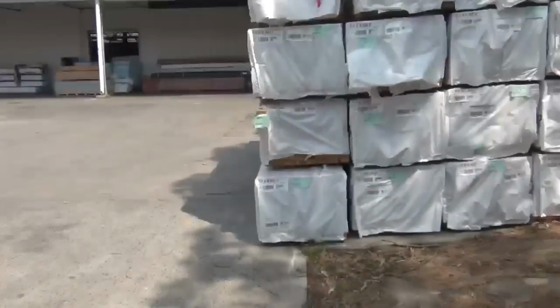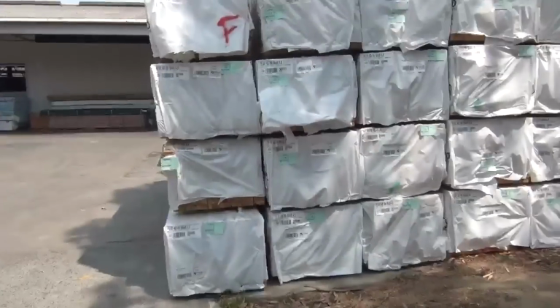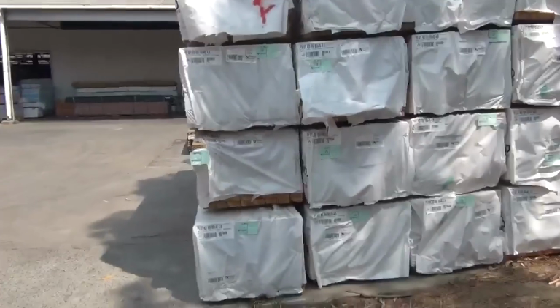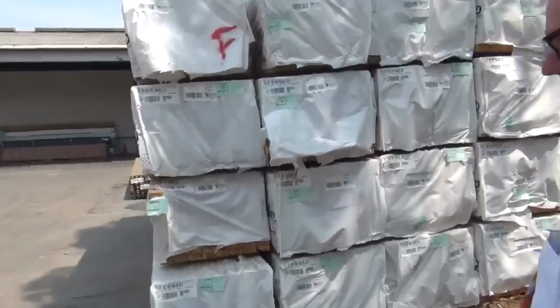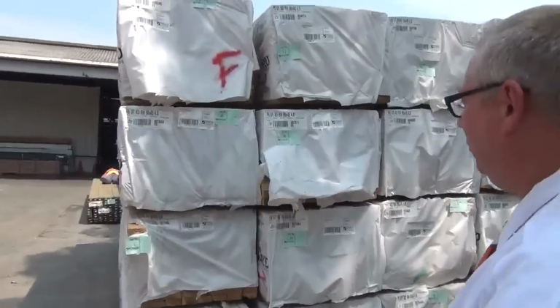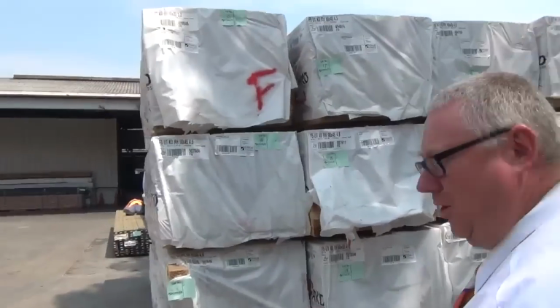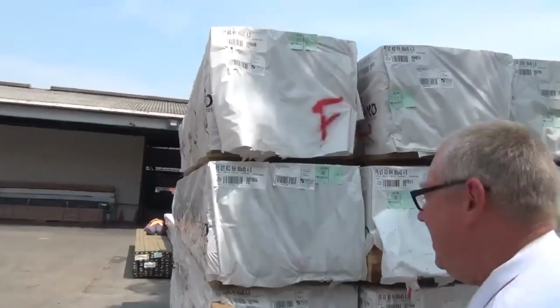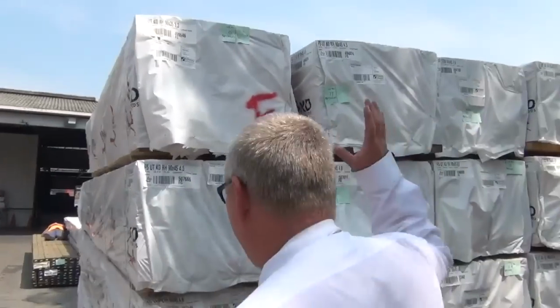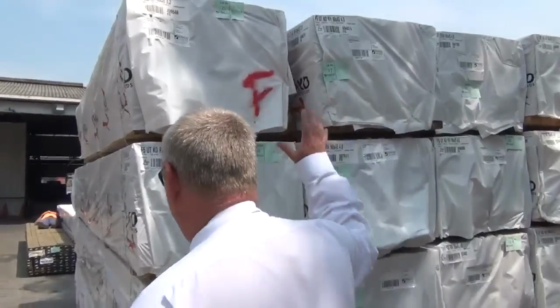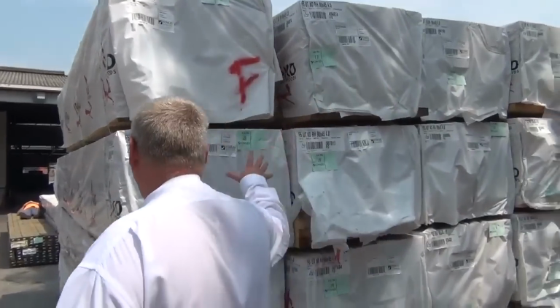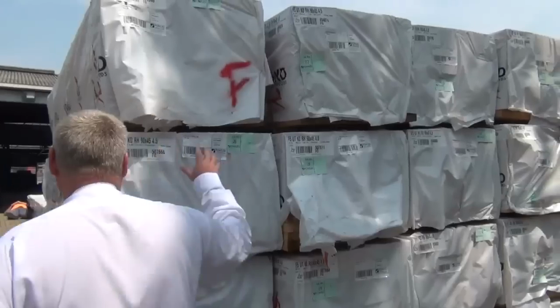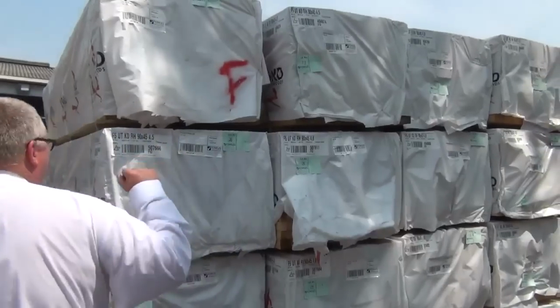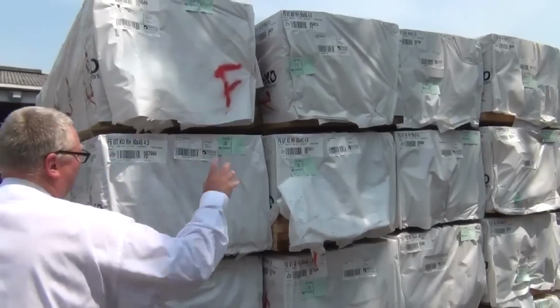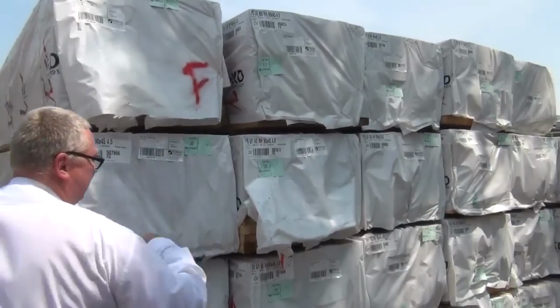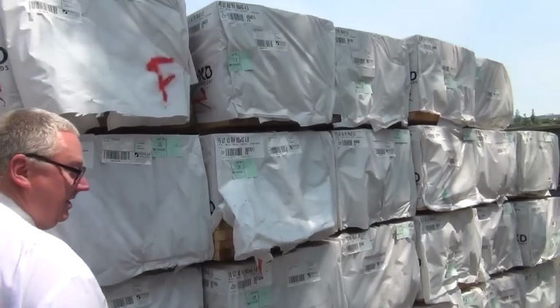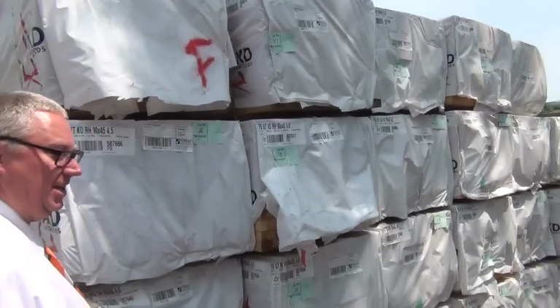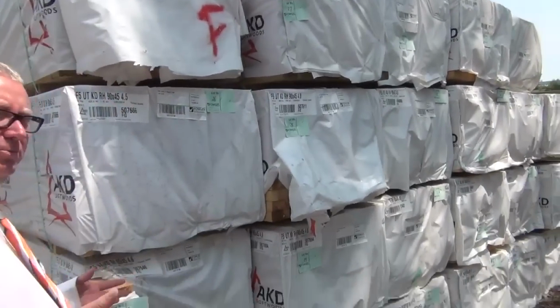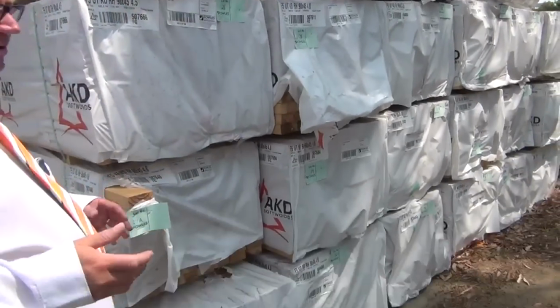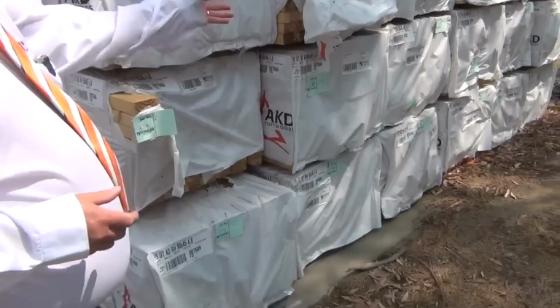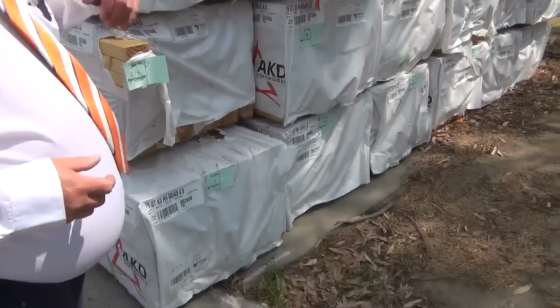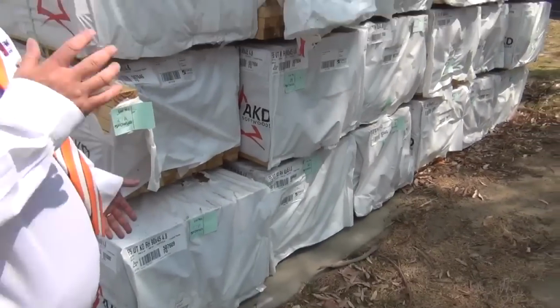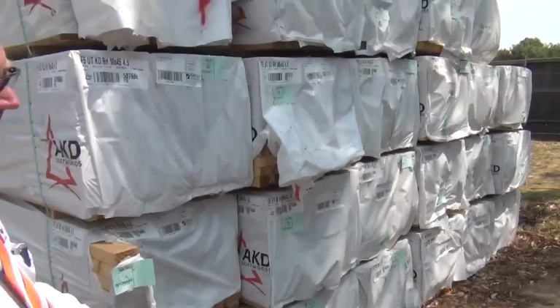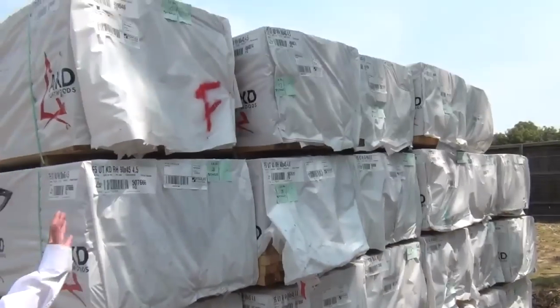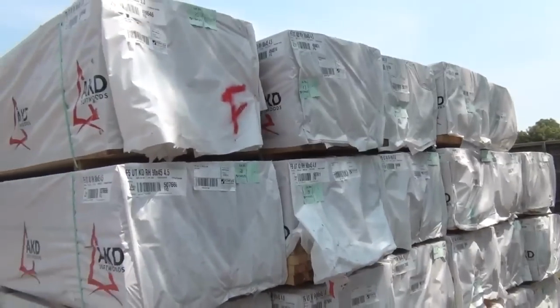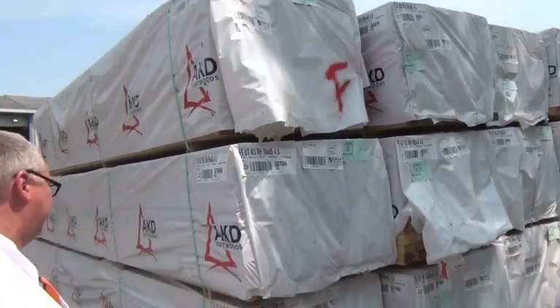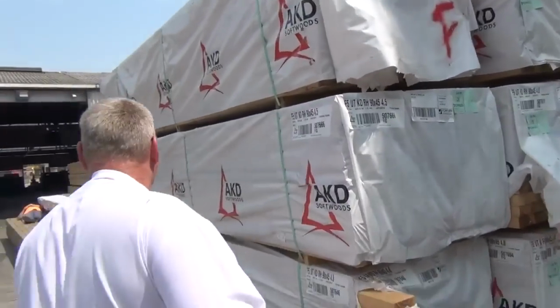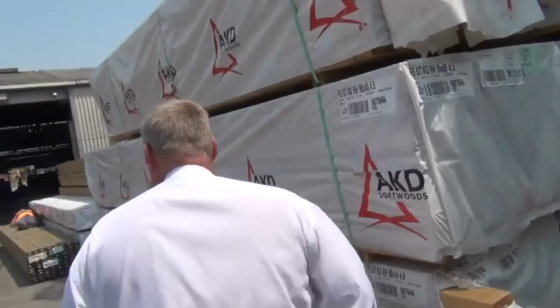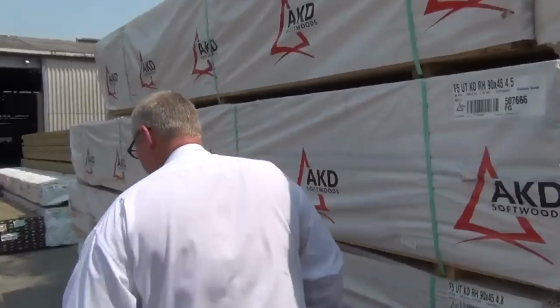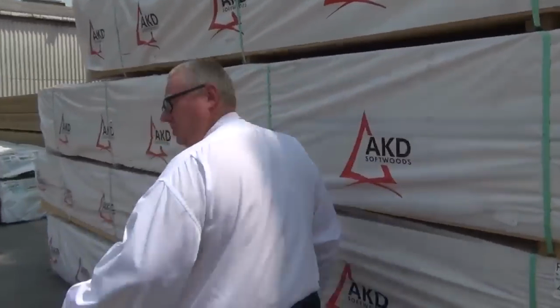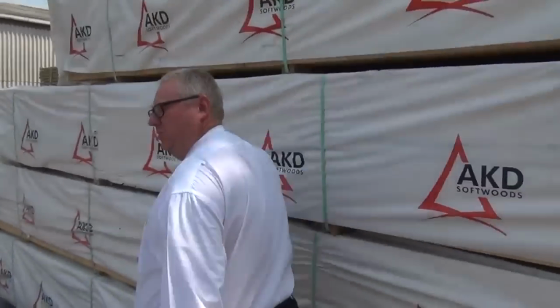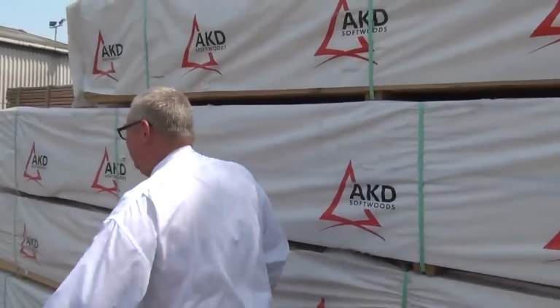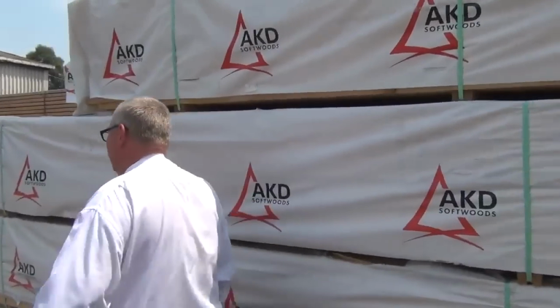Alright, over here — nice big wall of pine, plenty of 90x45 4.8s there. So if you need your 2.4 studs, just buy a pack of 4.8s, cut them in half and there you go — you've got your studs. Use them as longs or shorts as you like.